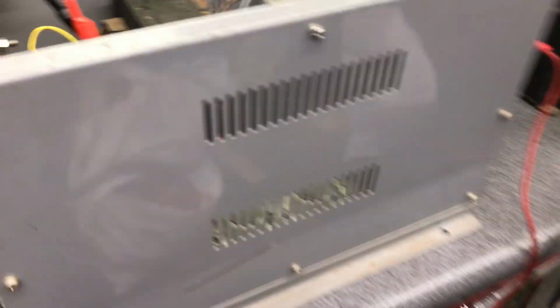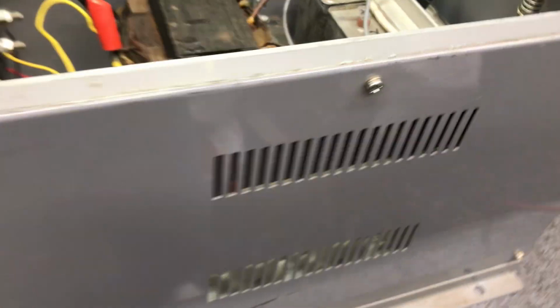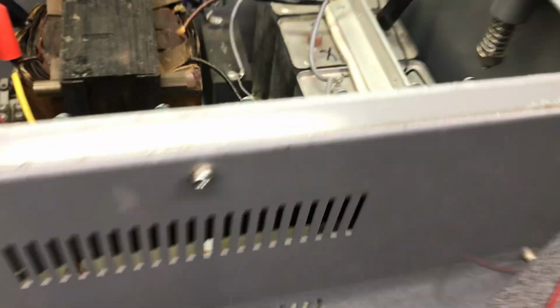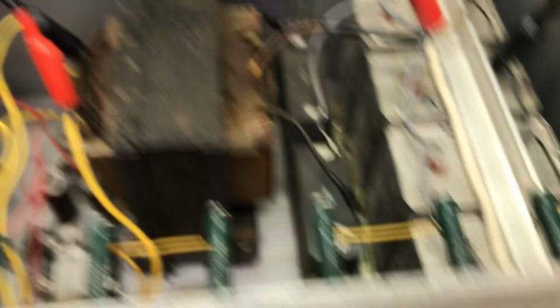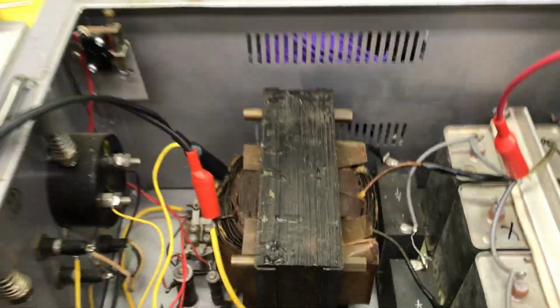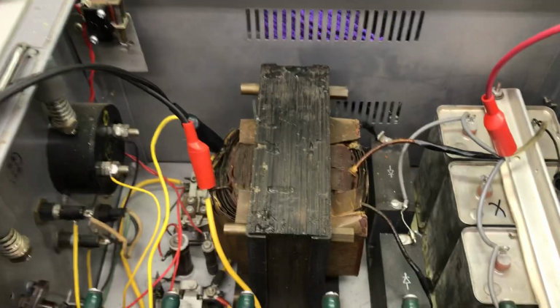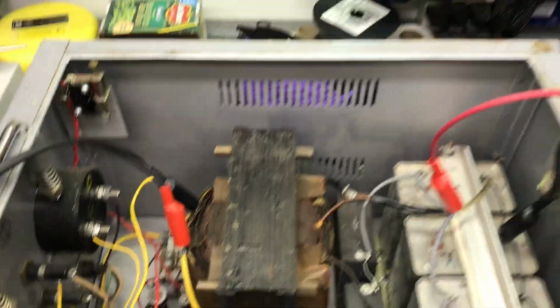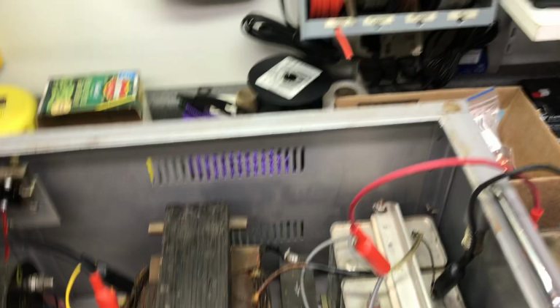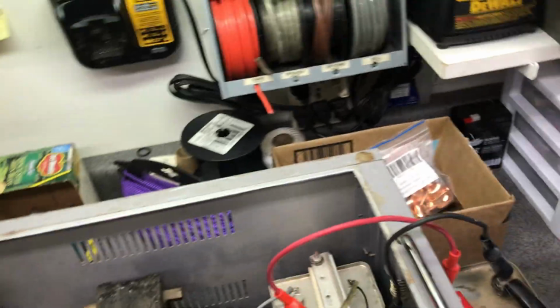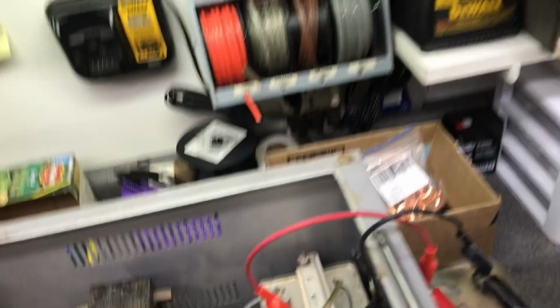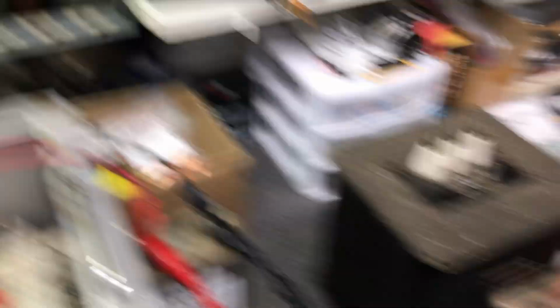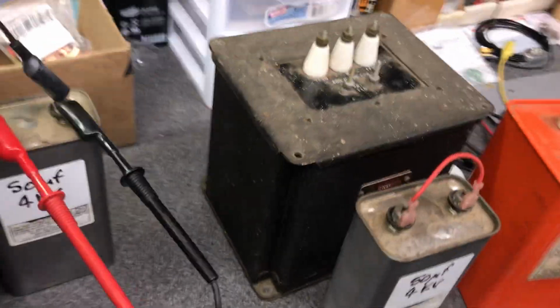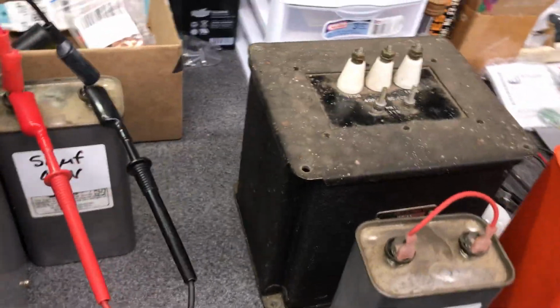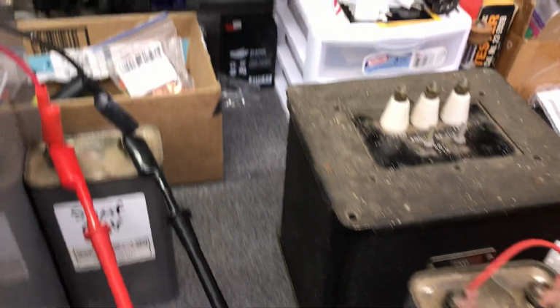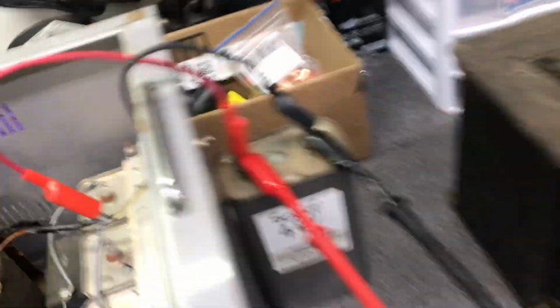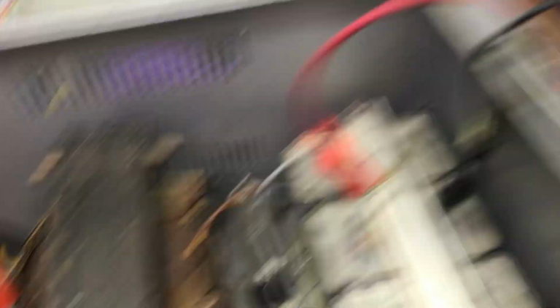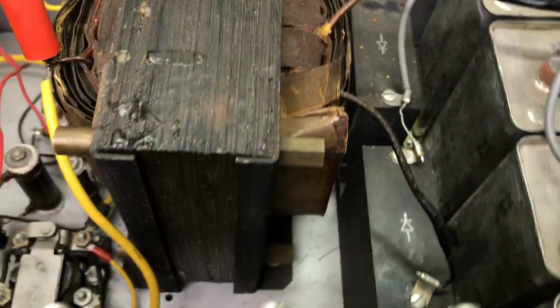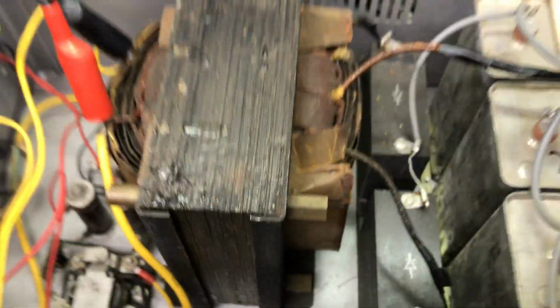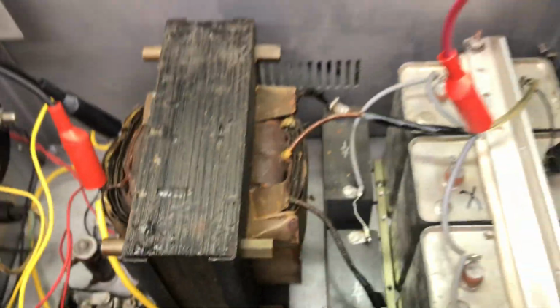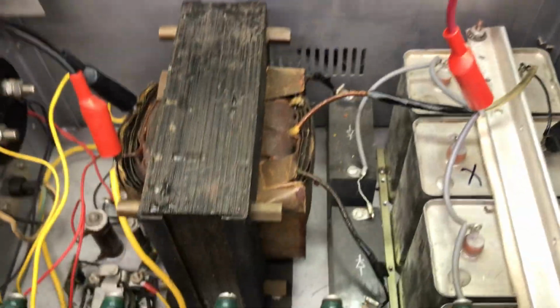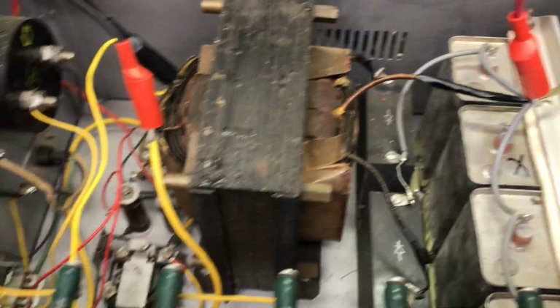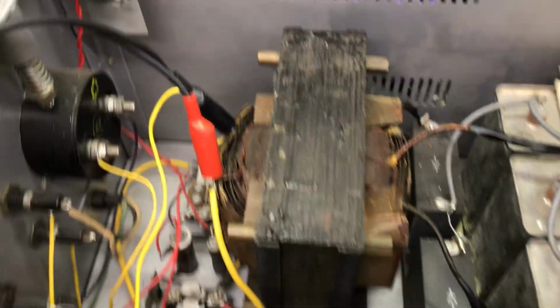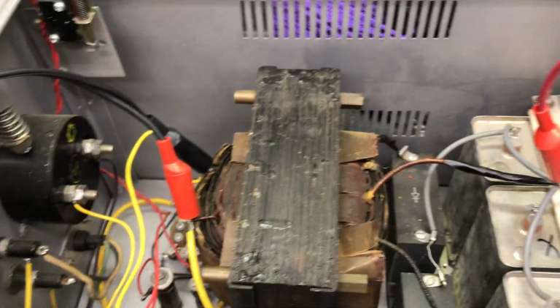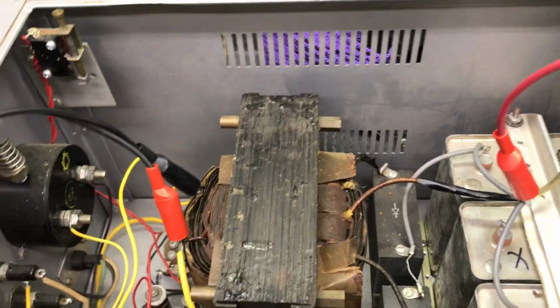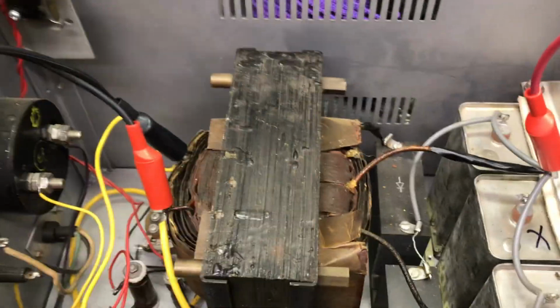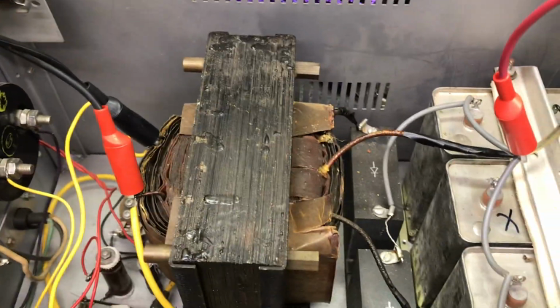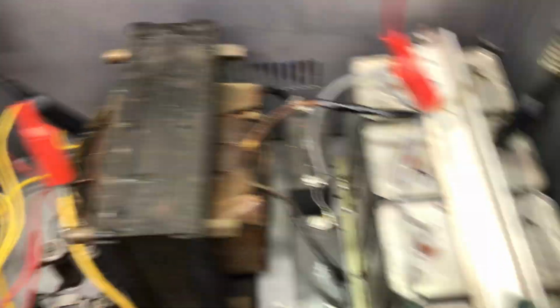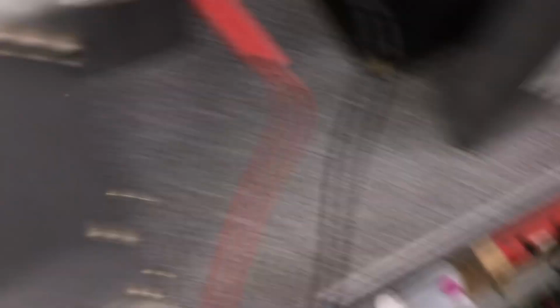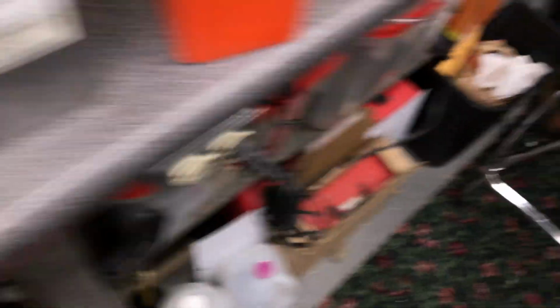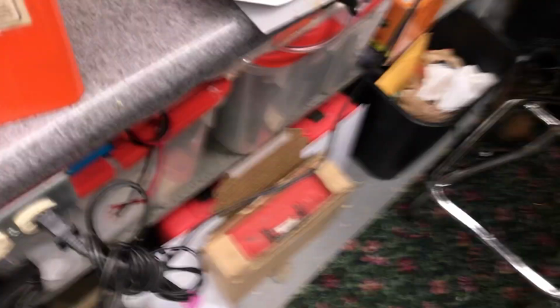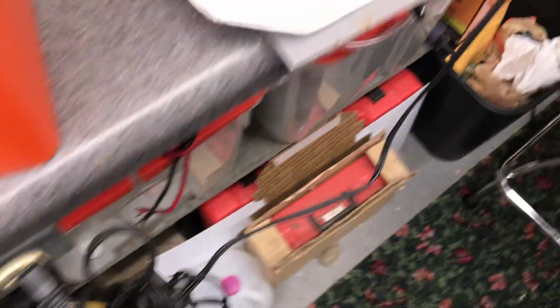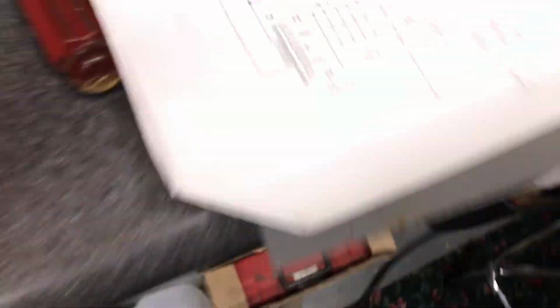He said the power supply failed. He didn't know what happened — thought maybe a transformer, rectifiers. He didn't know. He said he started to troubleshoot but didn't follow through. Good news is it has all the schematics.